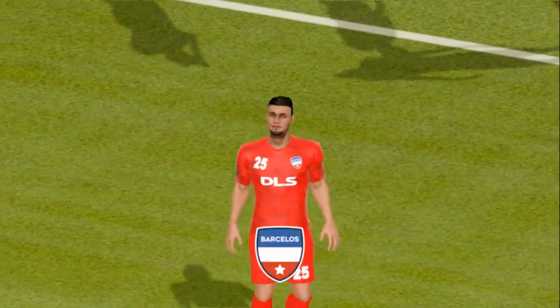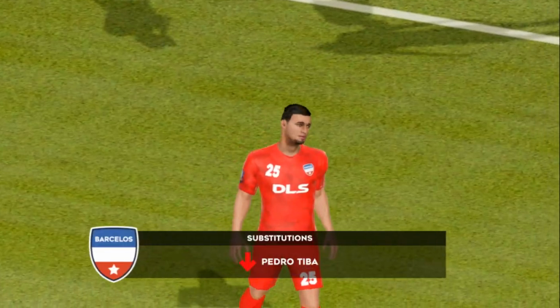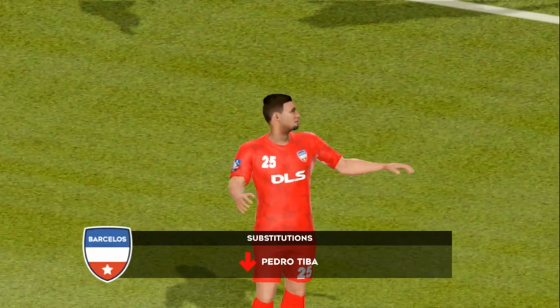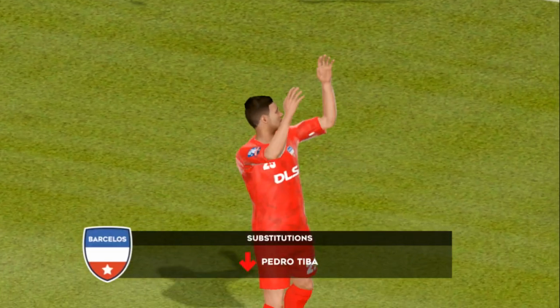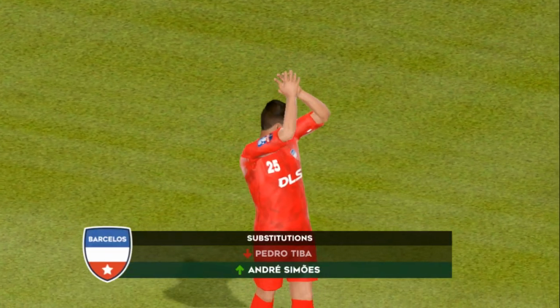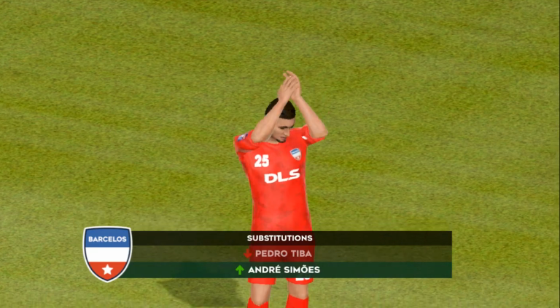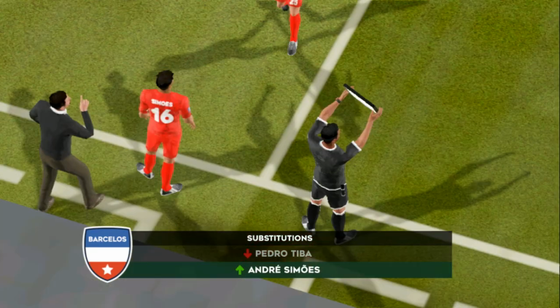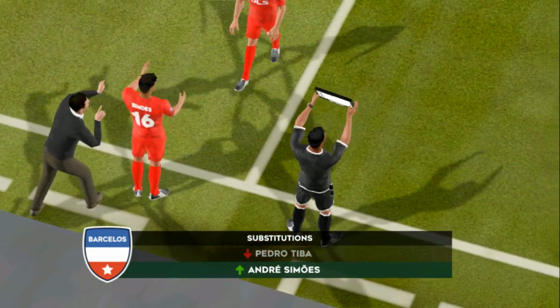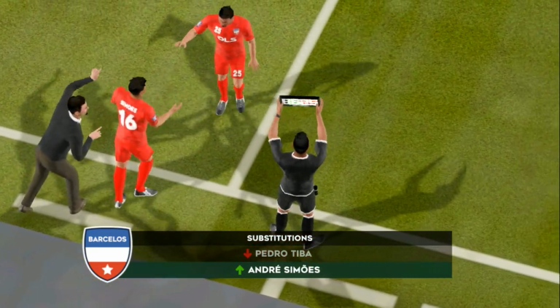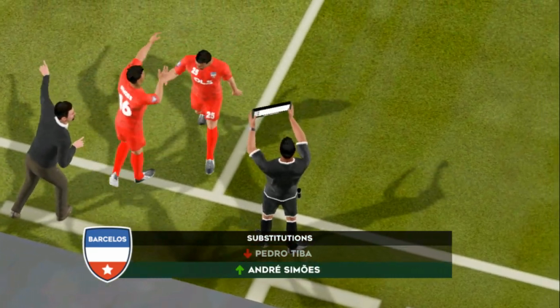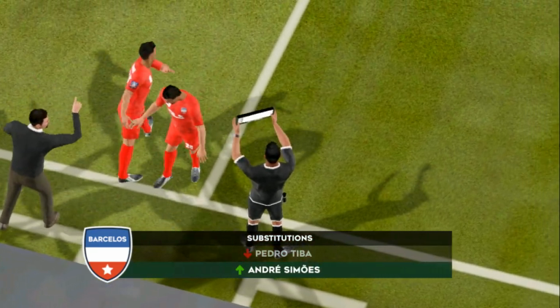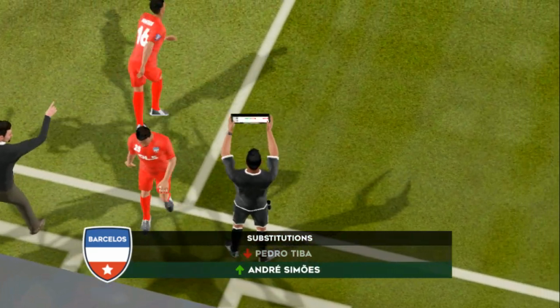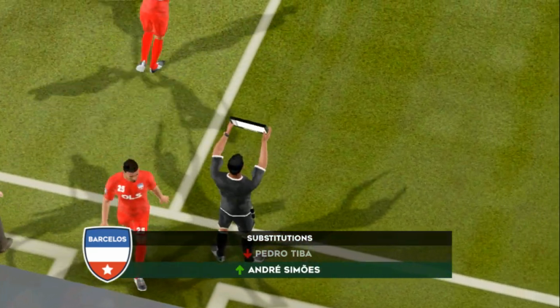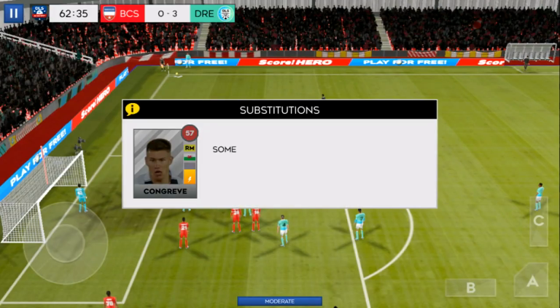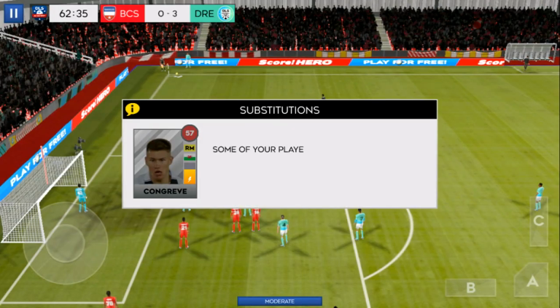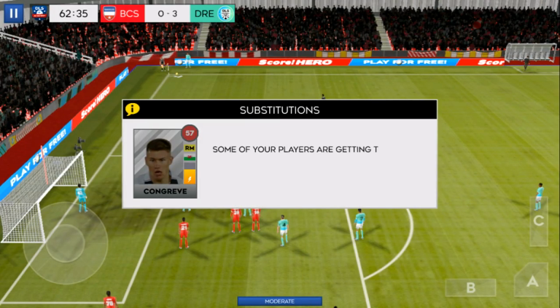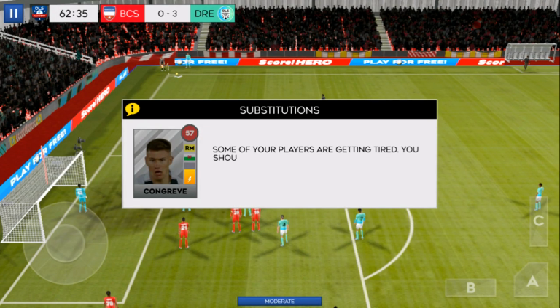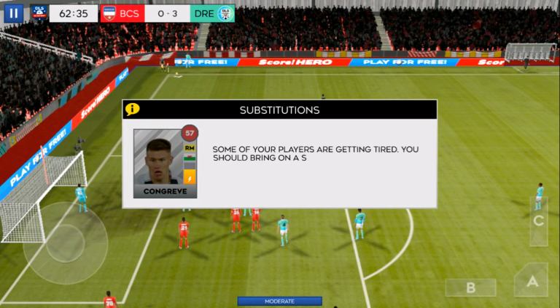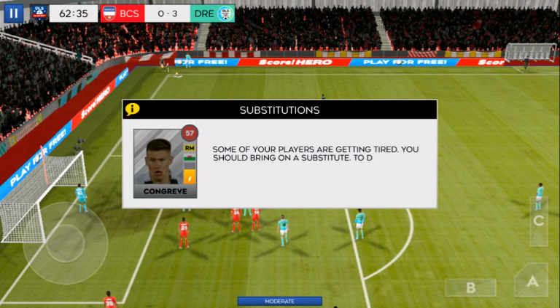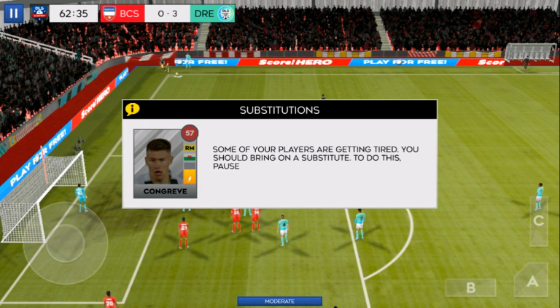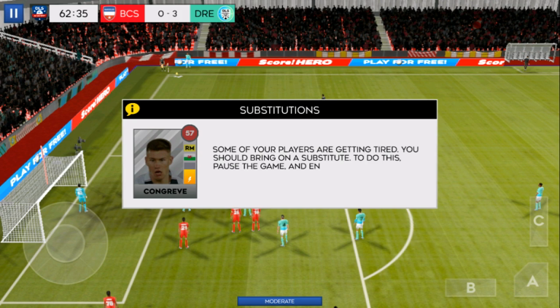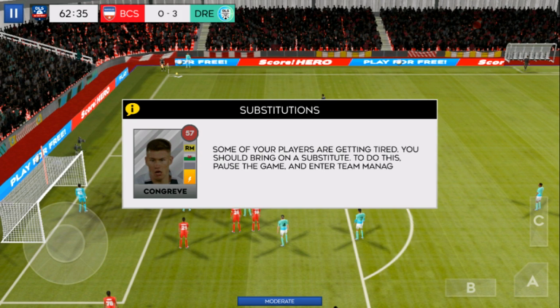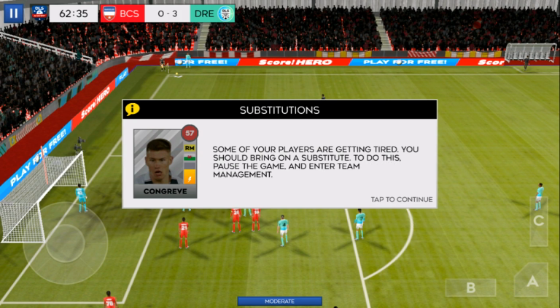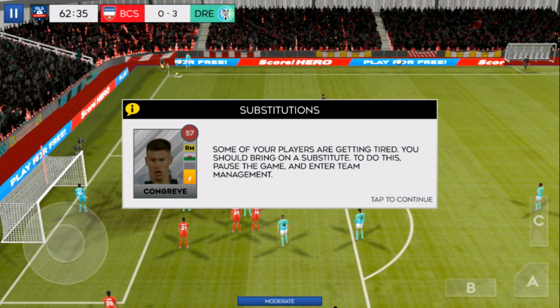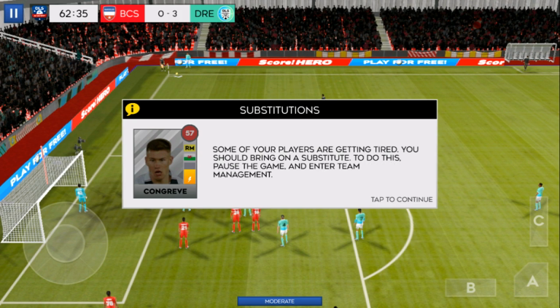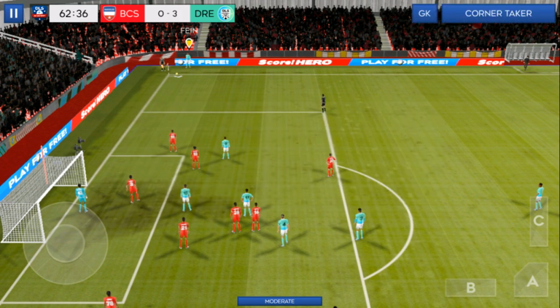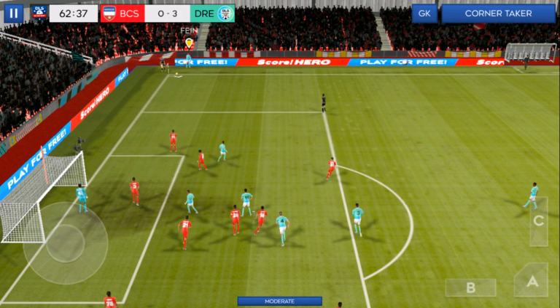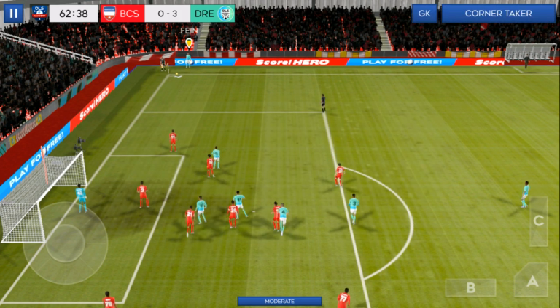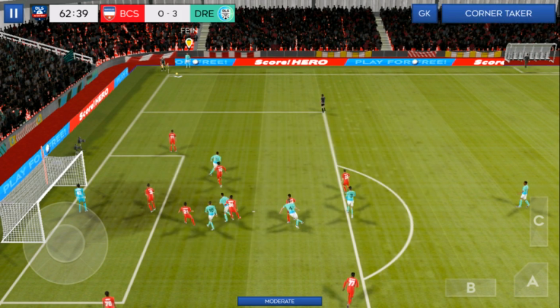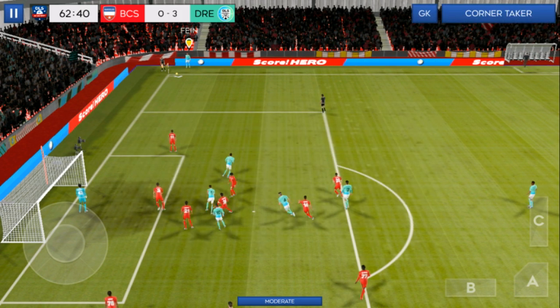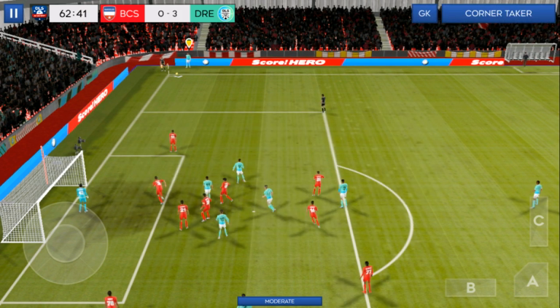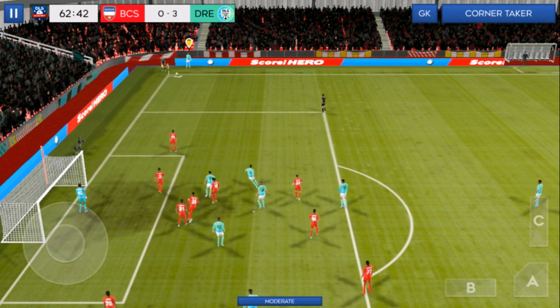Tactical change here then. Some of your players are getting tired — you should bring on a substitute. To do this, pause the game and enter team management.